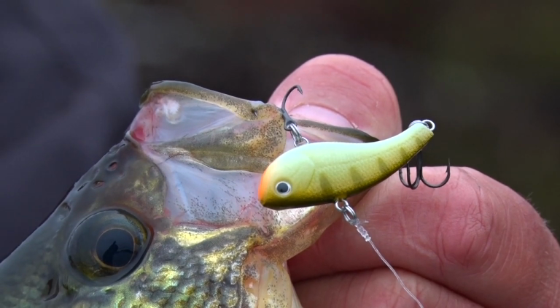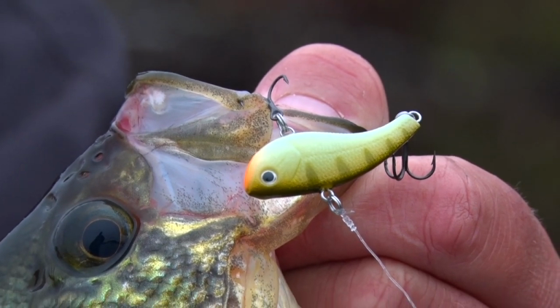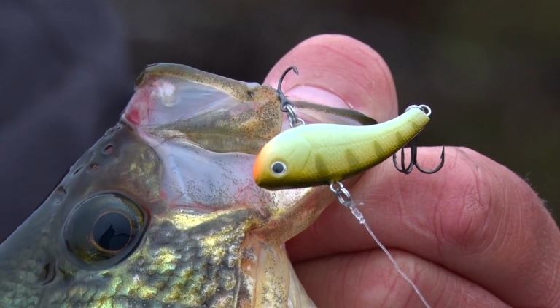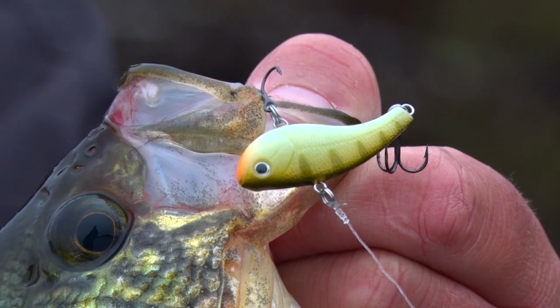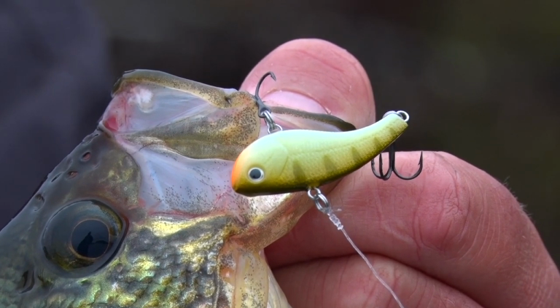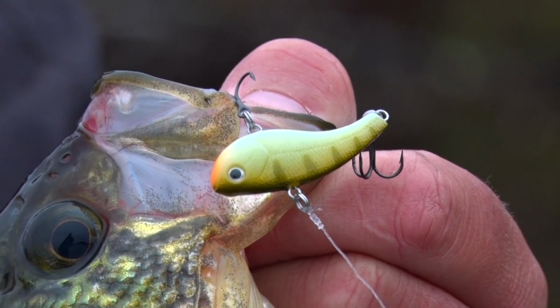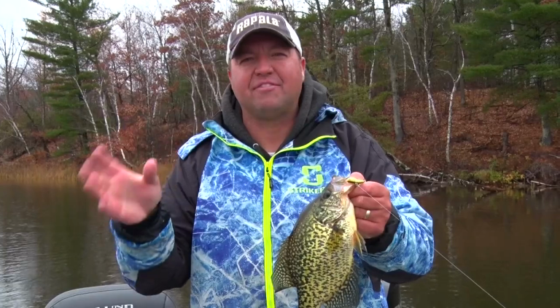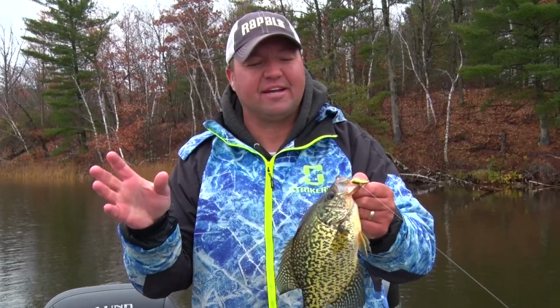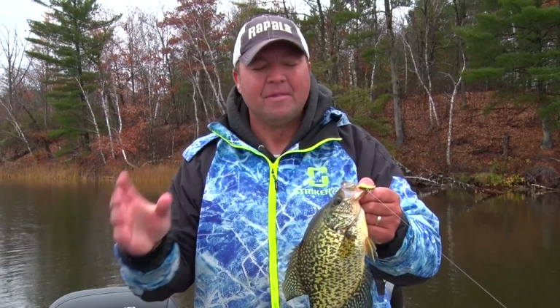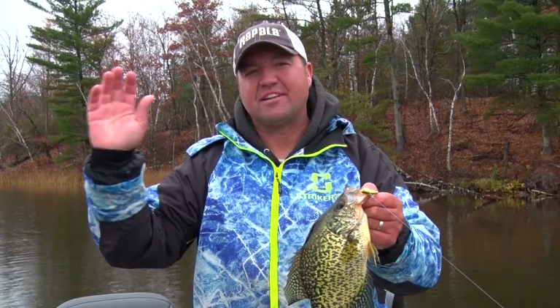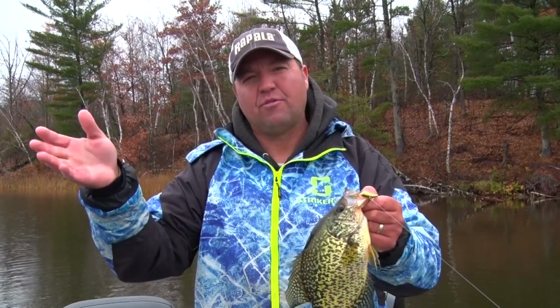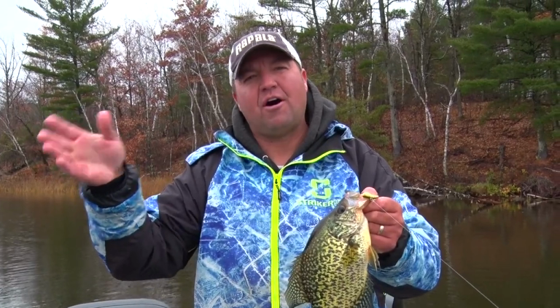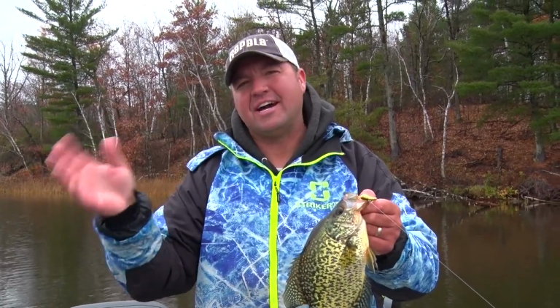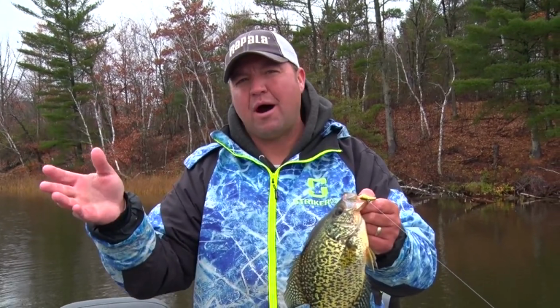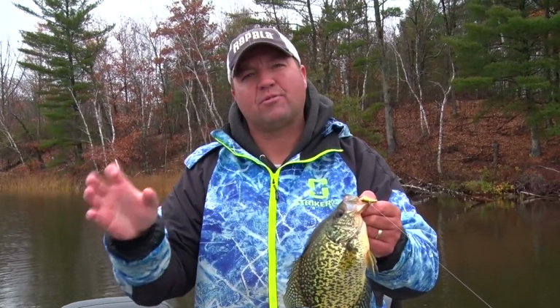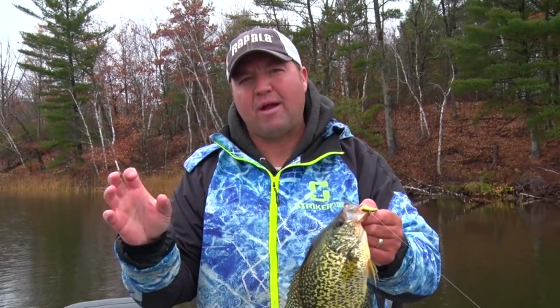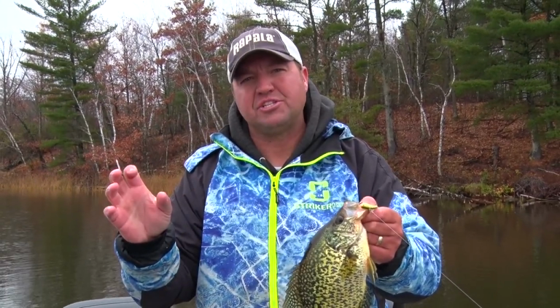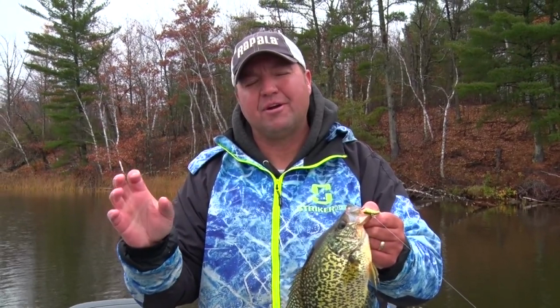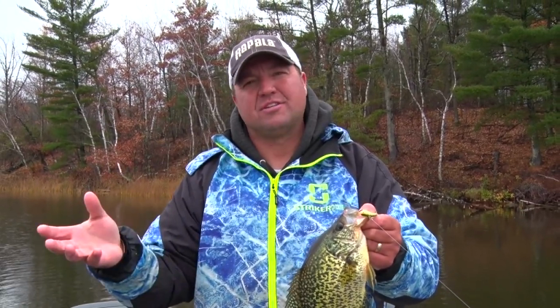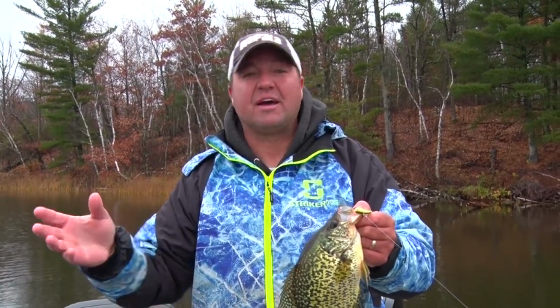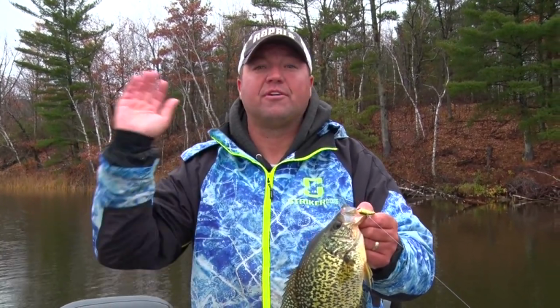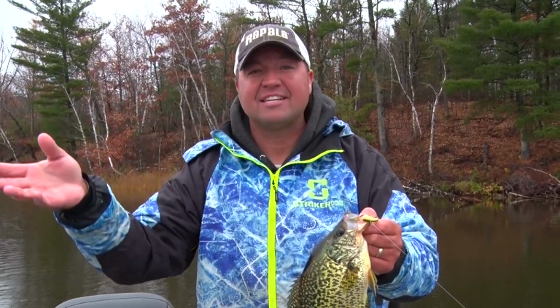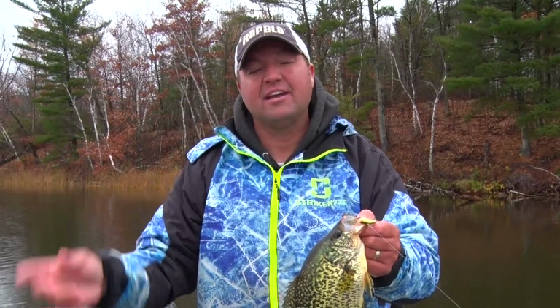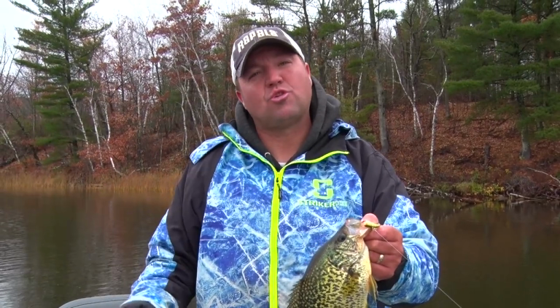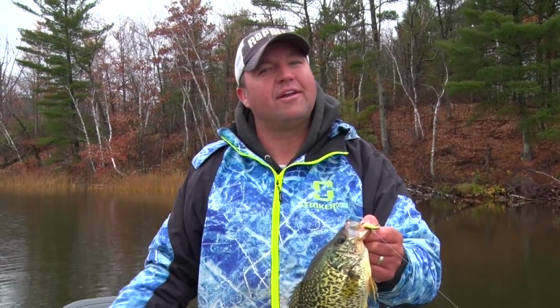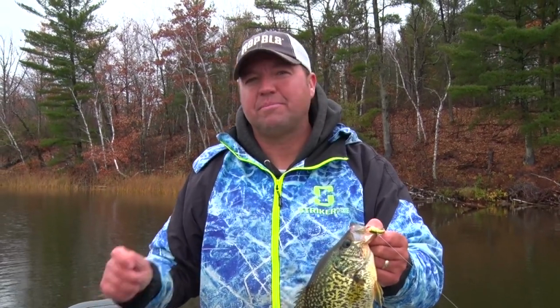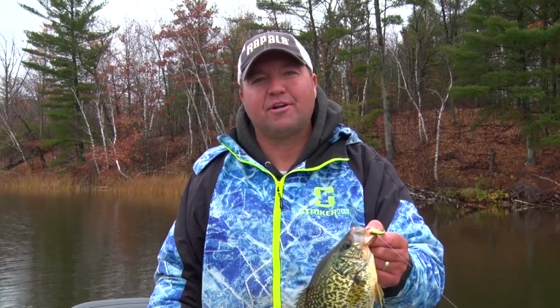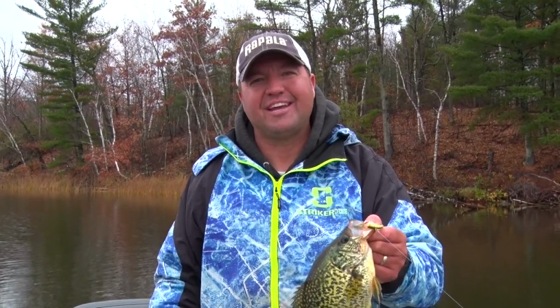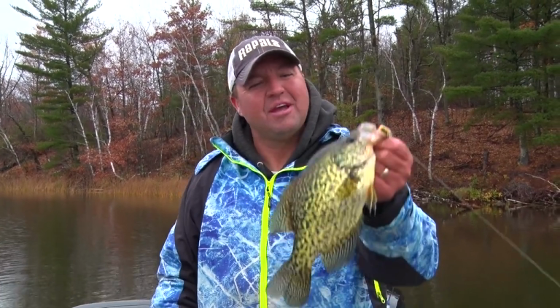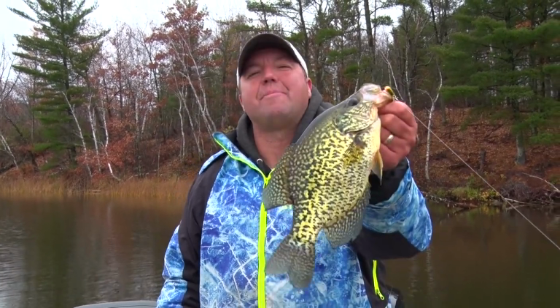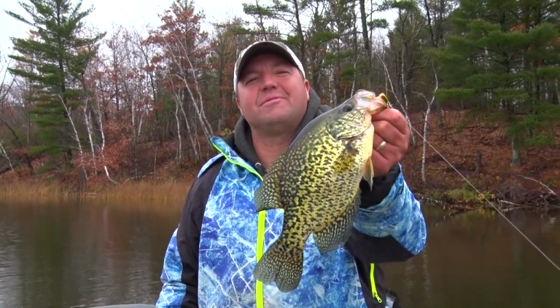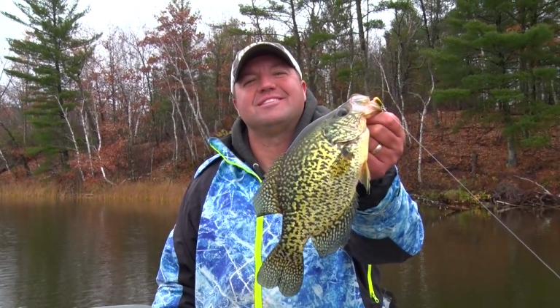It's a new bait that works as half crankbait, half jig. It's got a slow fall, a nice wobble, a great rattling chamber. So whether you're casting it, trolling it, or simply vertical jigging it, crappies can't resist it.